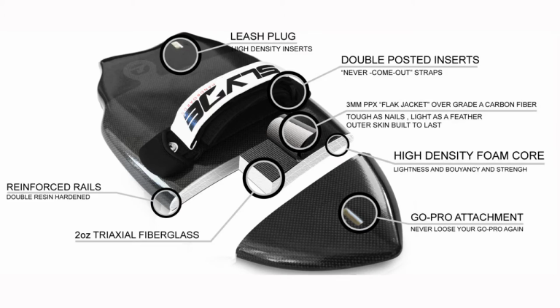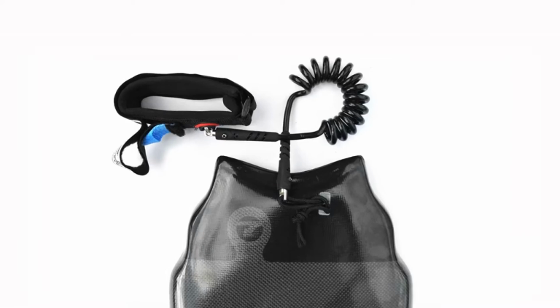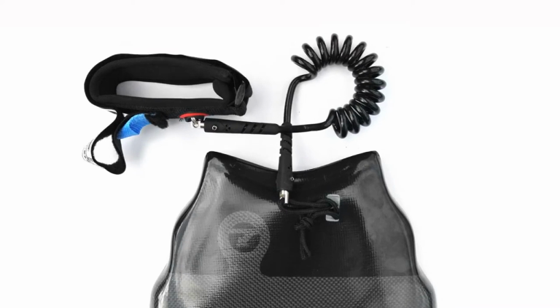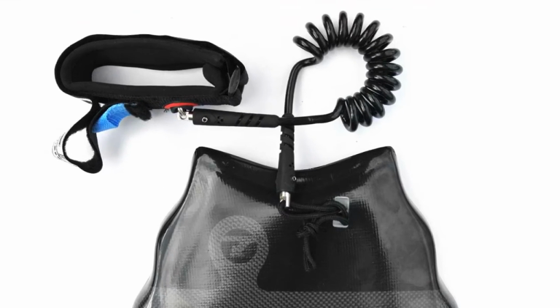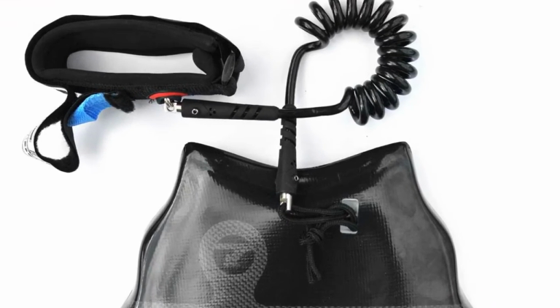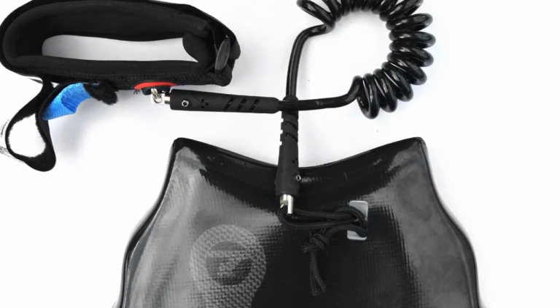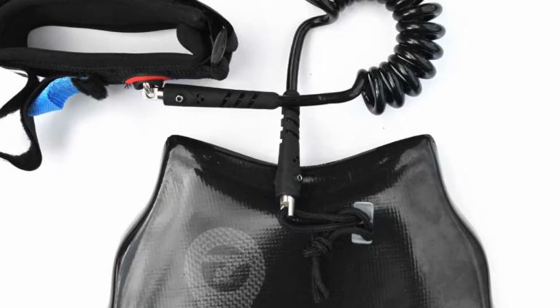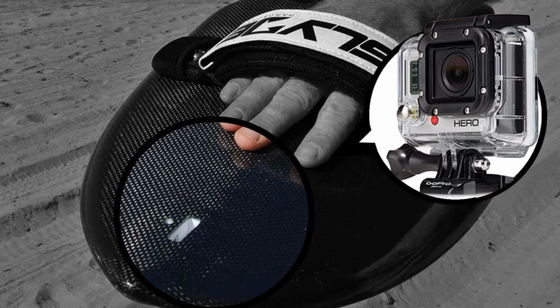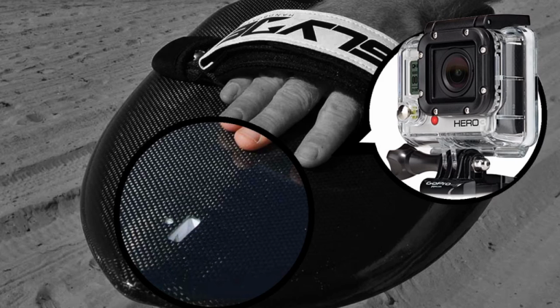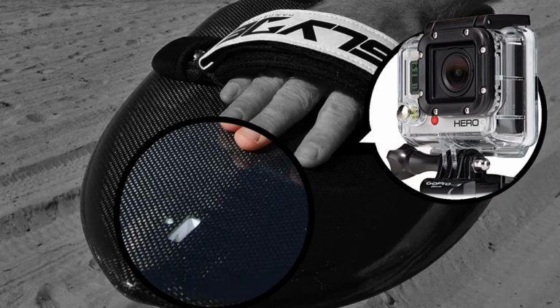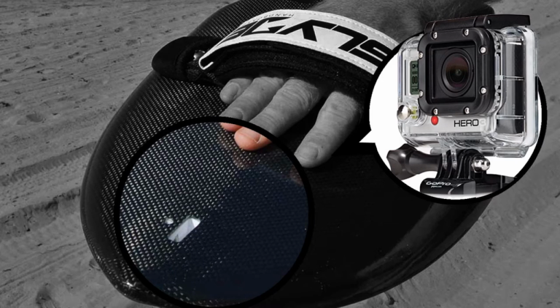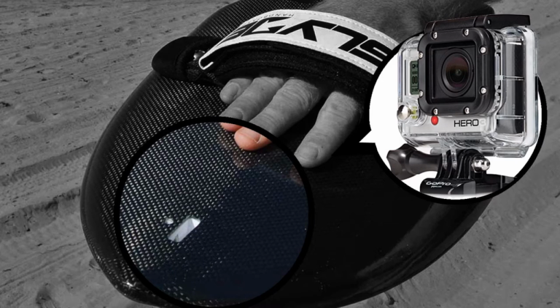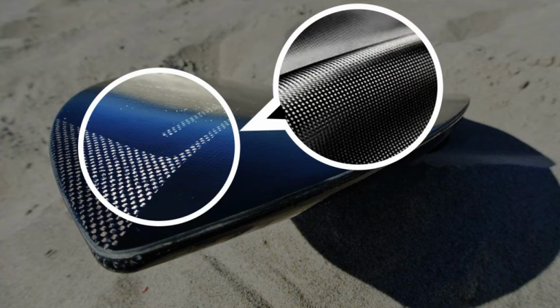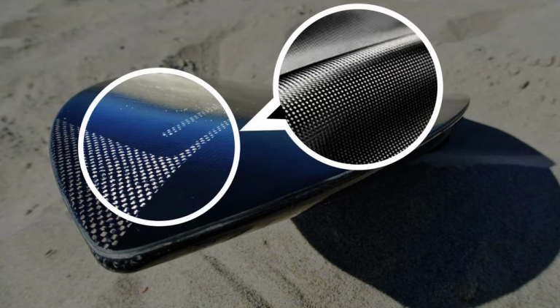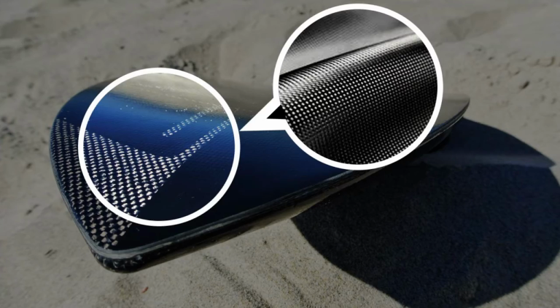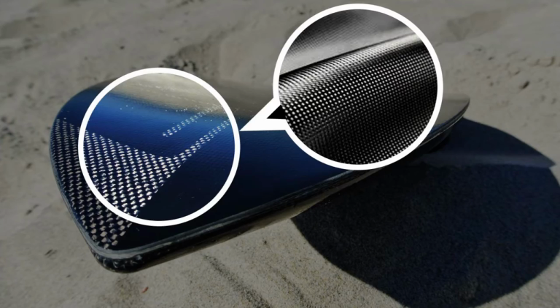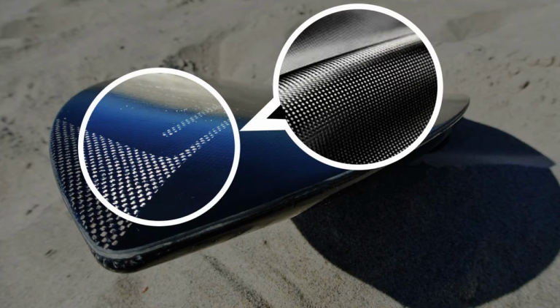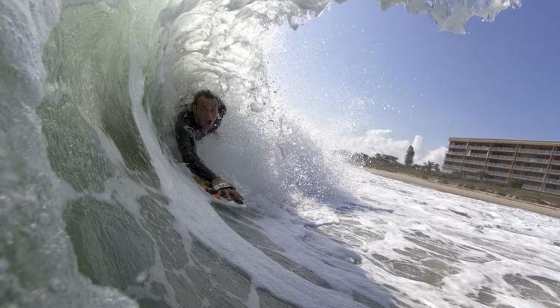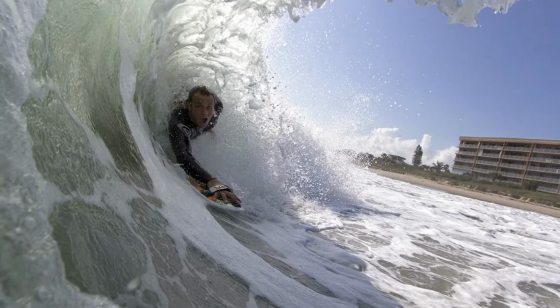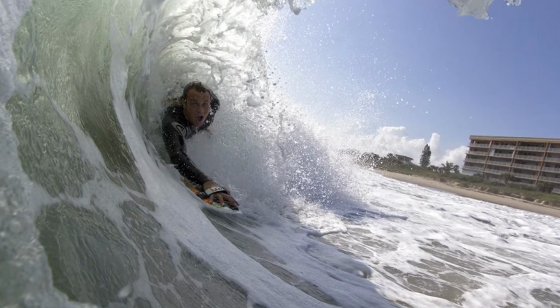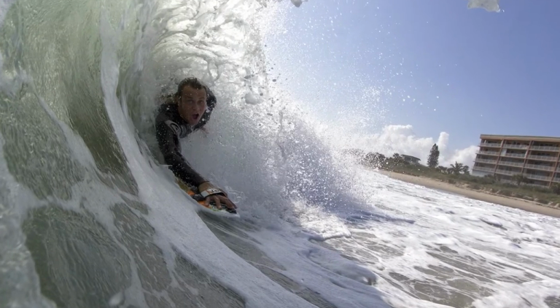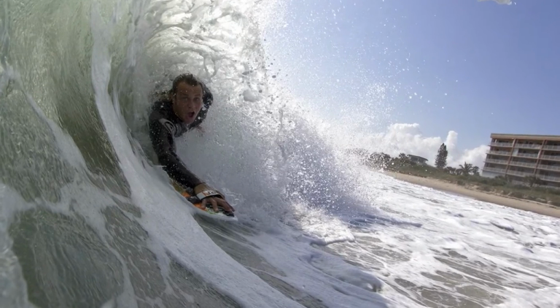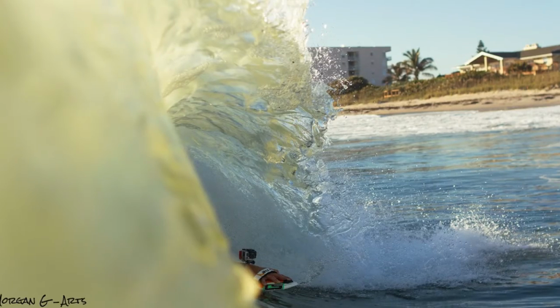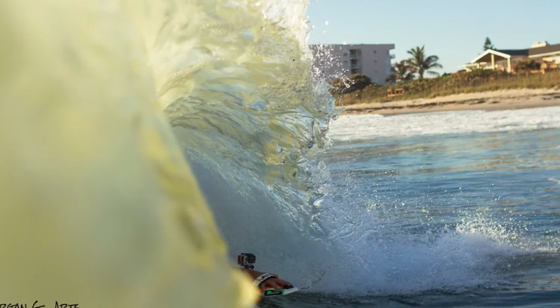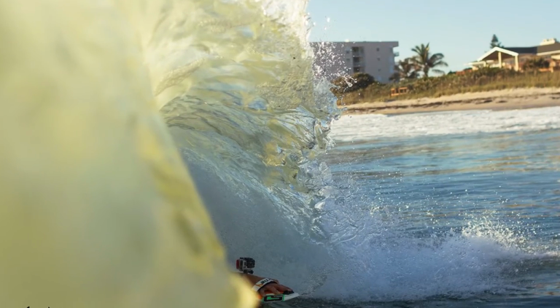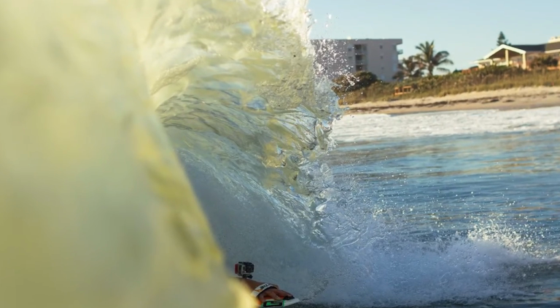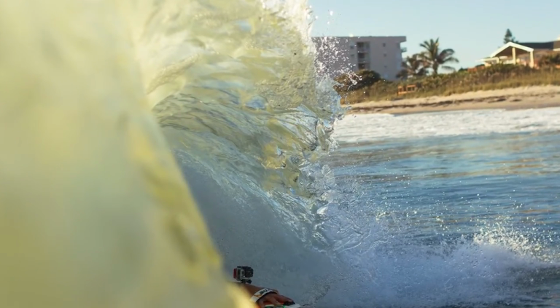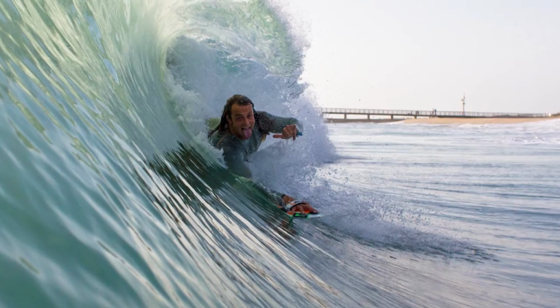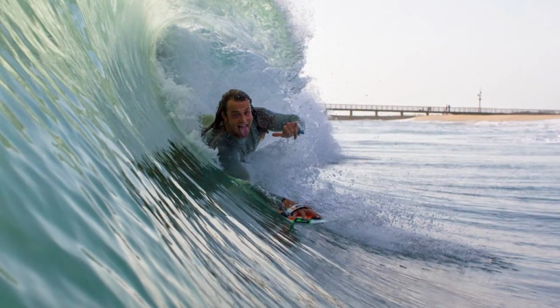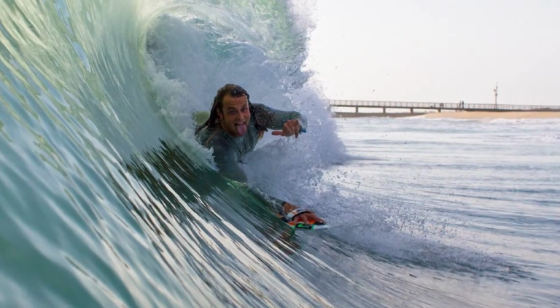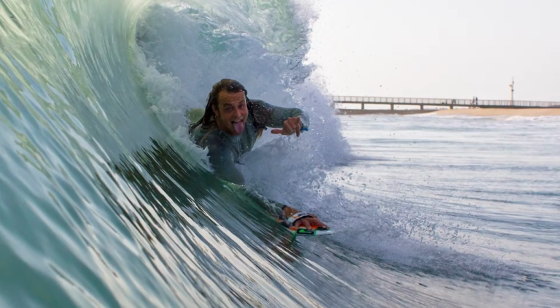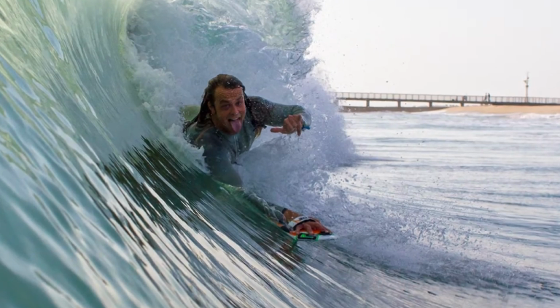The concave really allows you to get up a lot more, and the width of the board allows you a lot more projection out of the water and speed down the line. You're going to love the Carbon Black board.